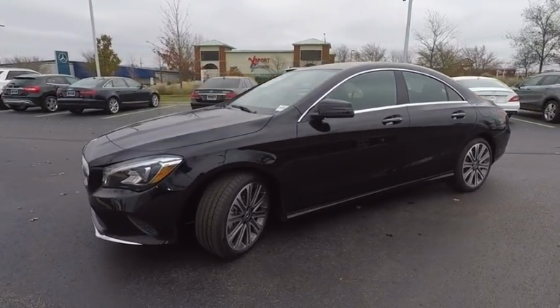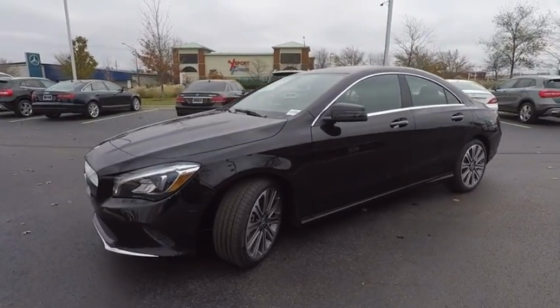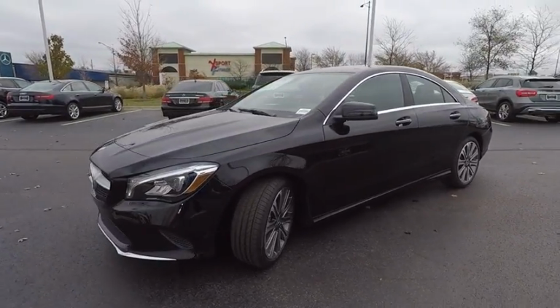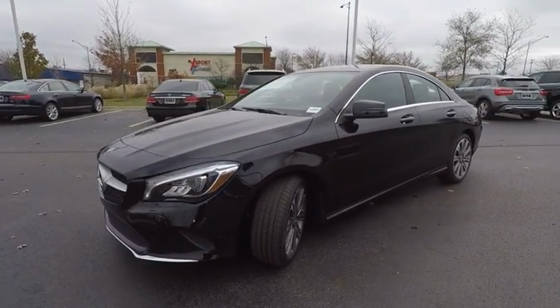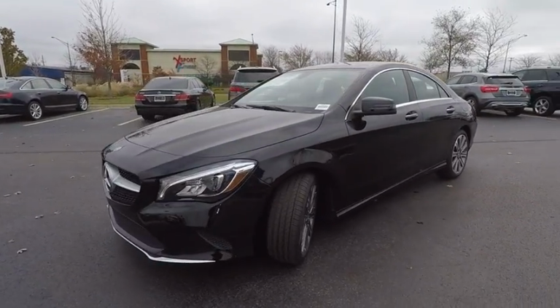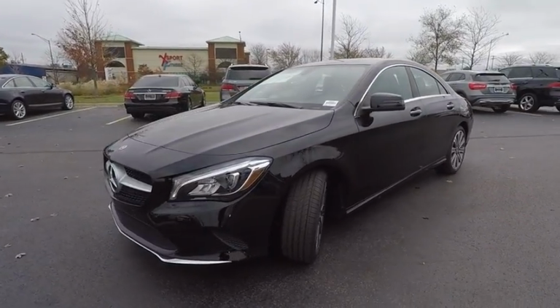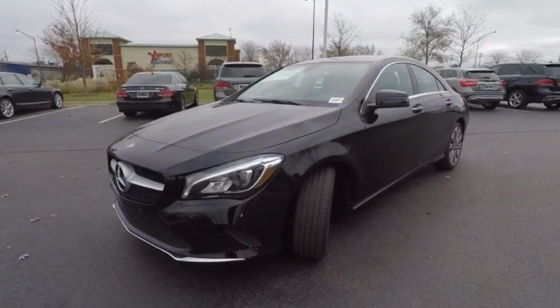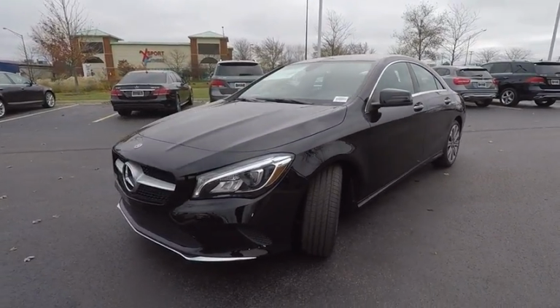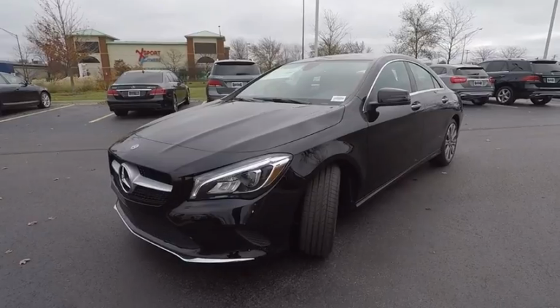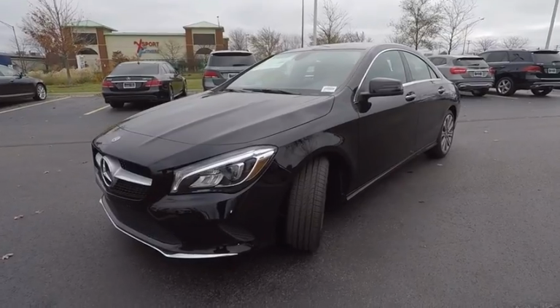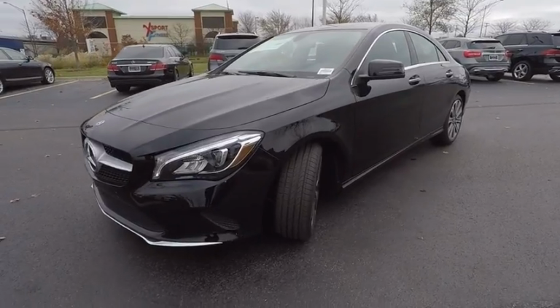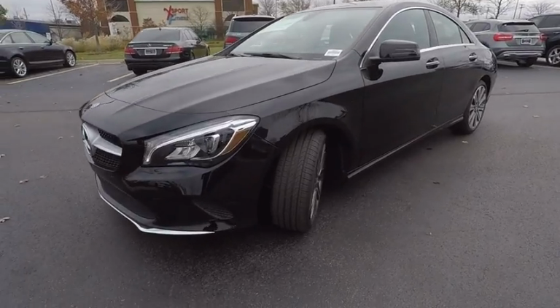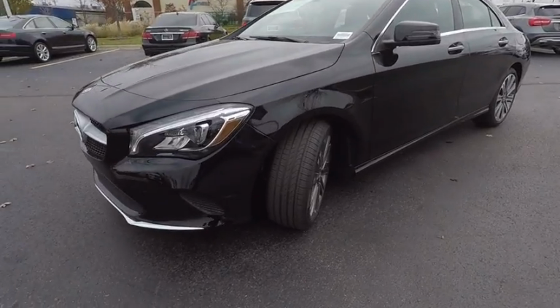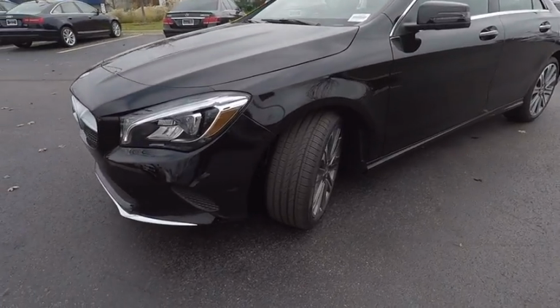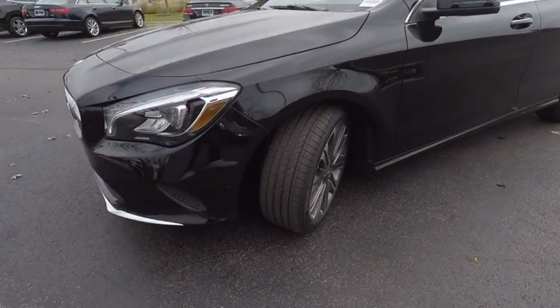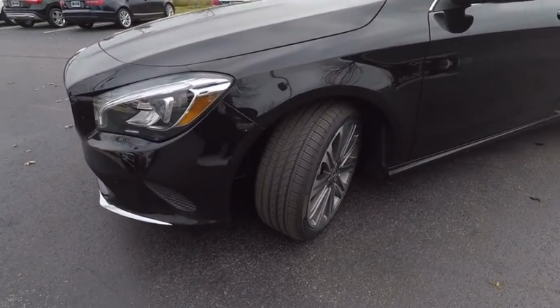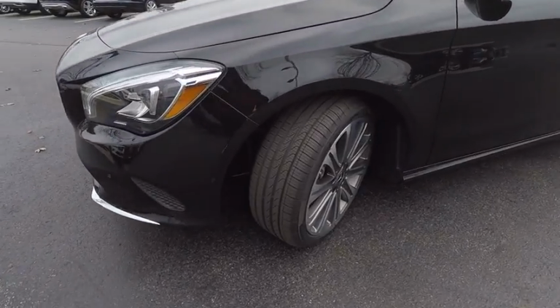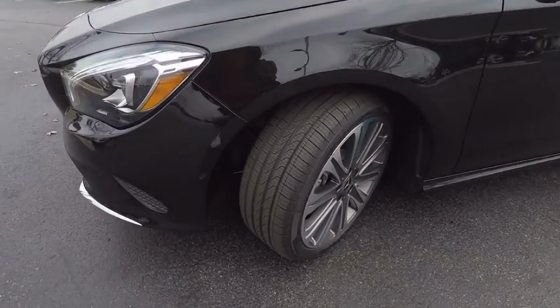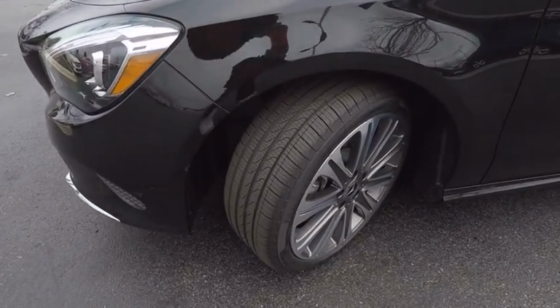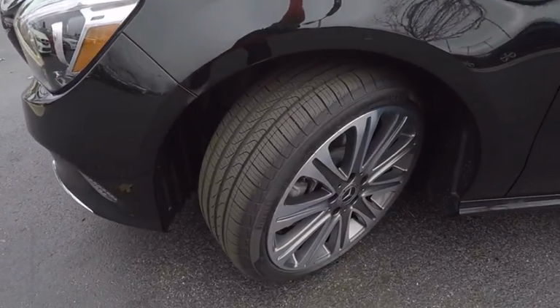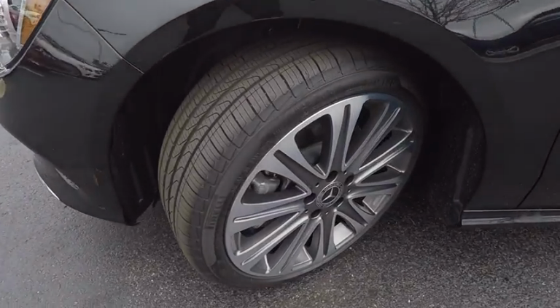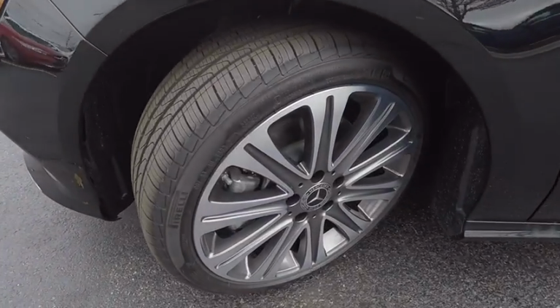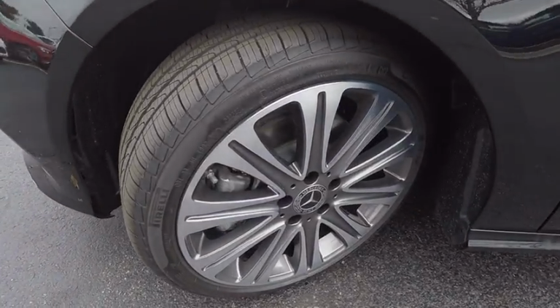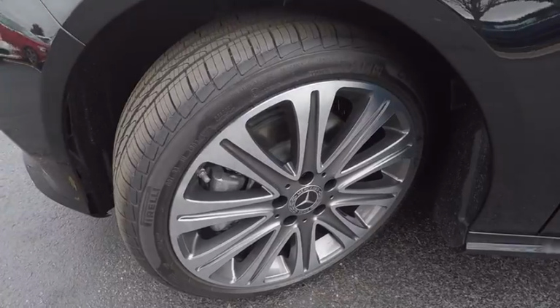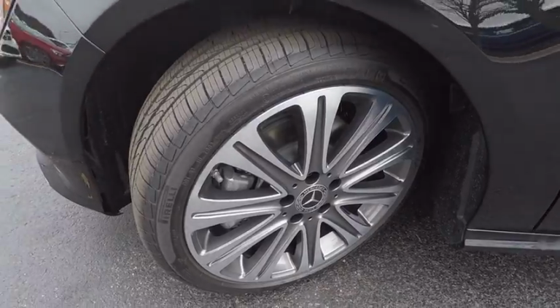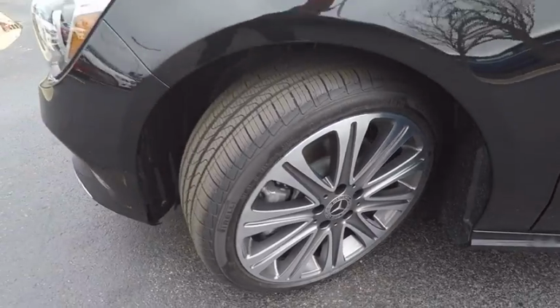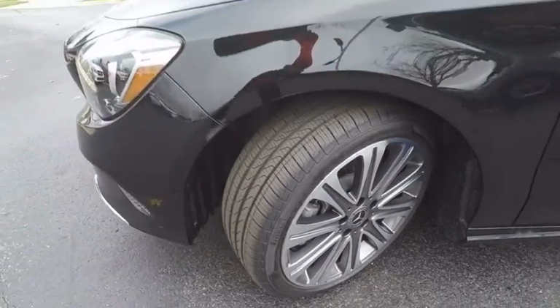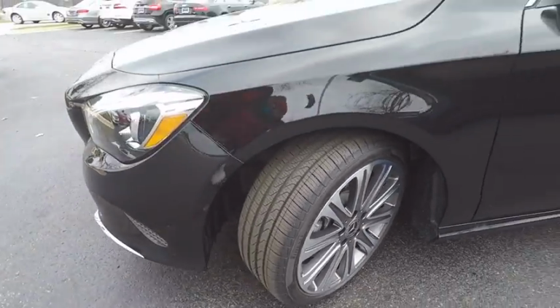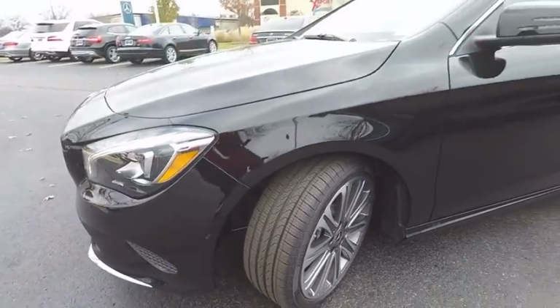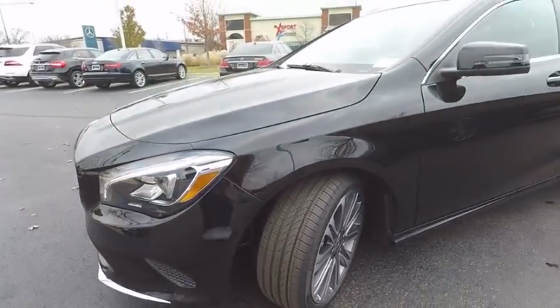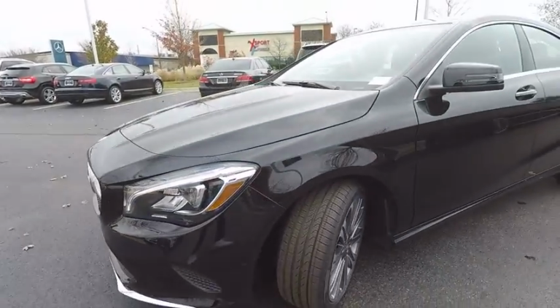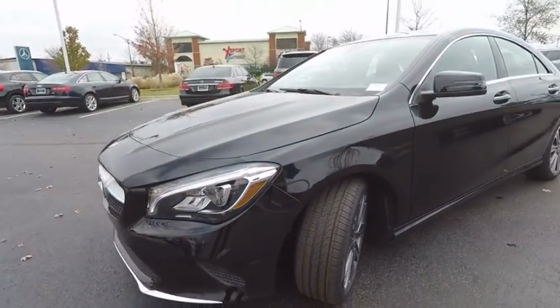Traction control, stability control, cruise control, trip computer, clock, trip odometer, power brakes, child safety locks, daytime running lights, rear floor mats.